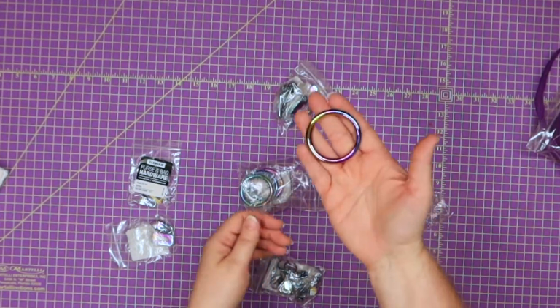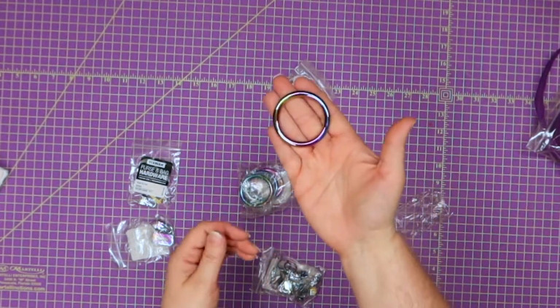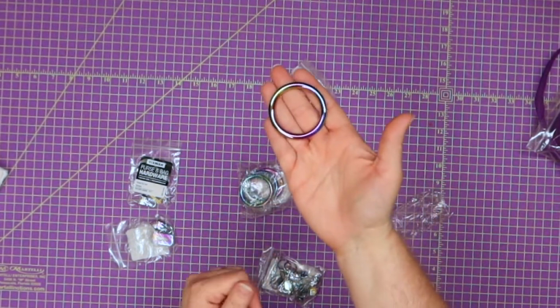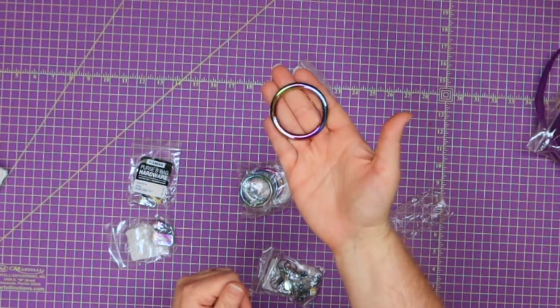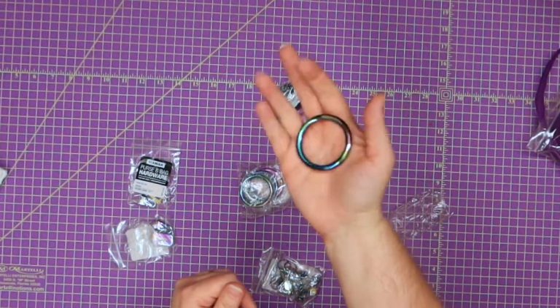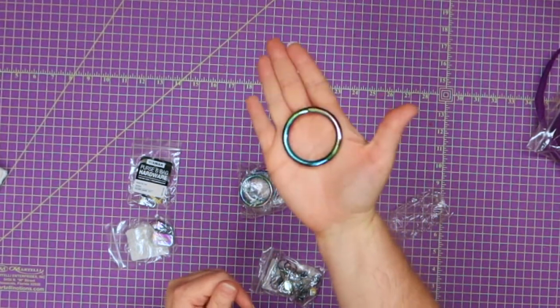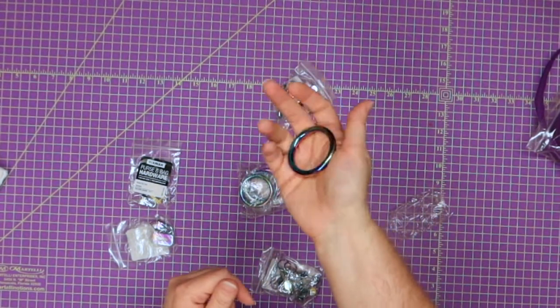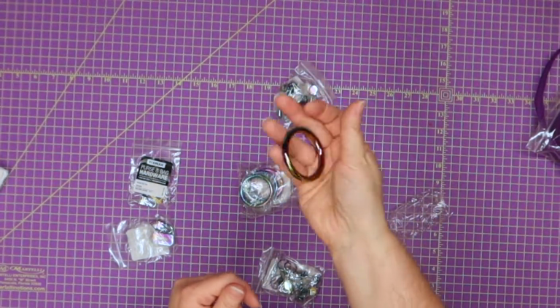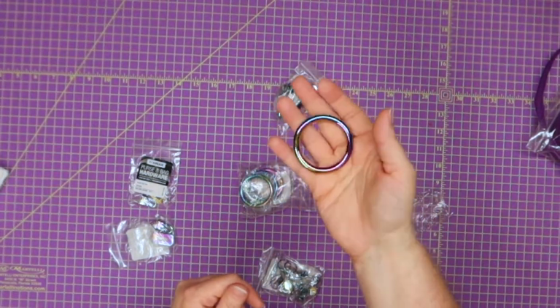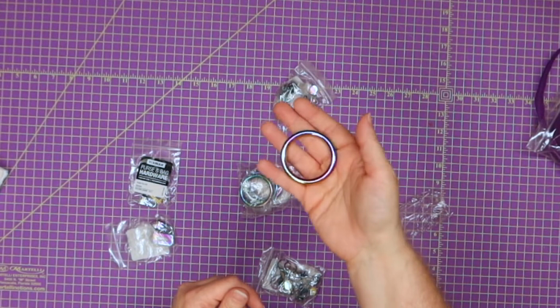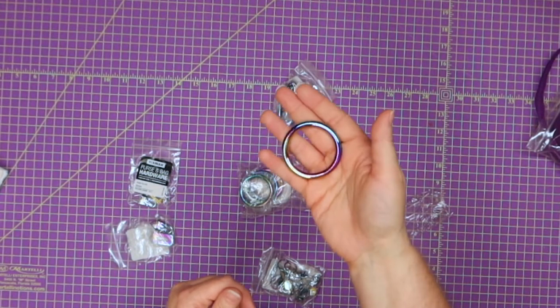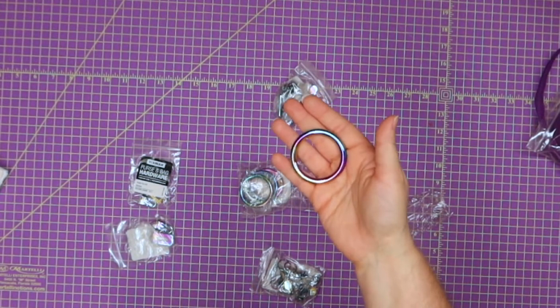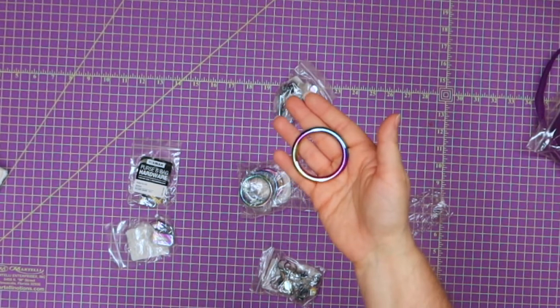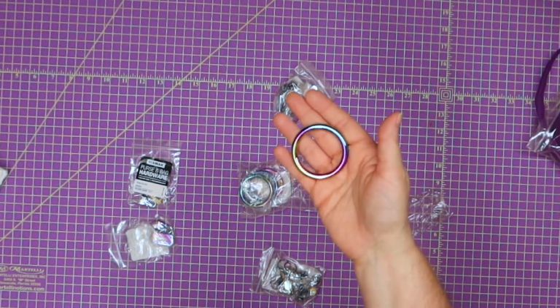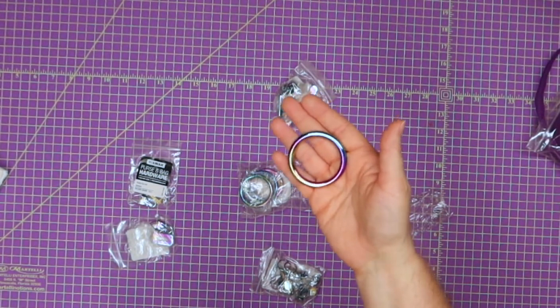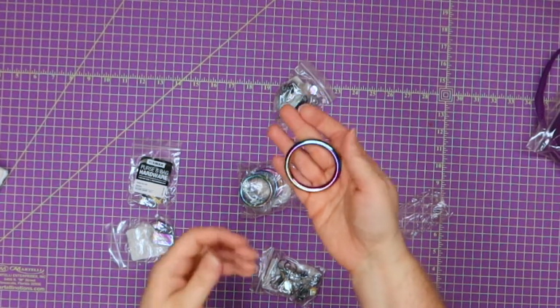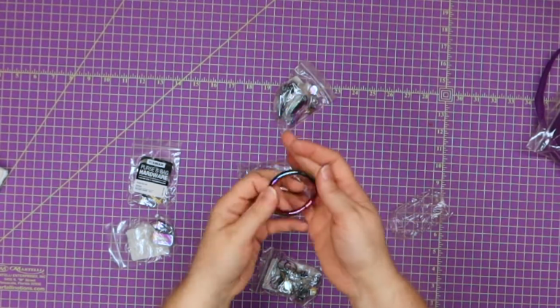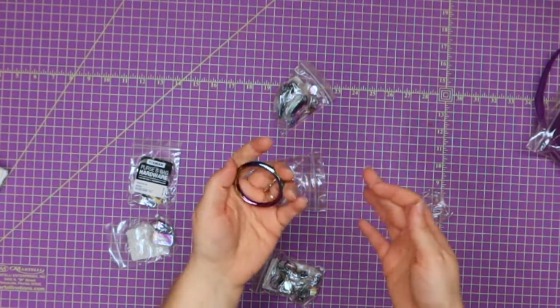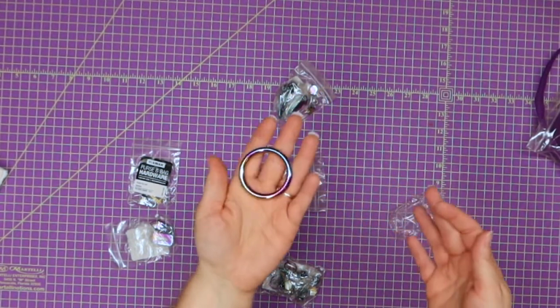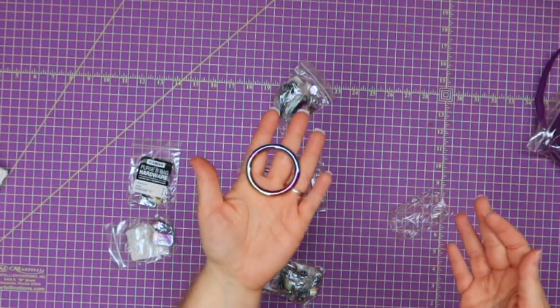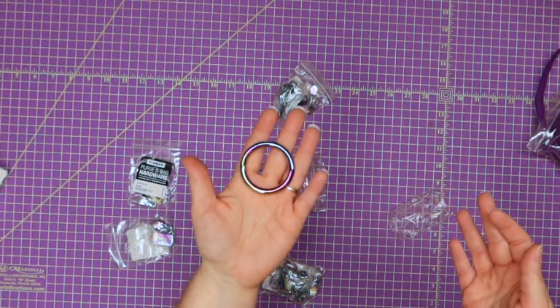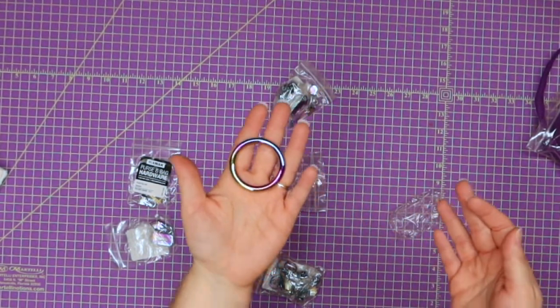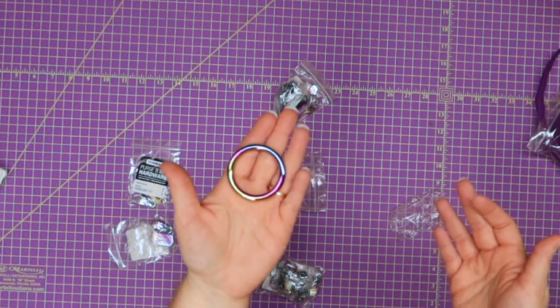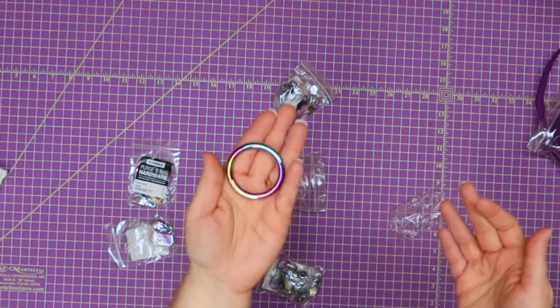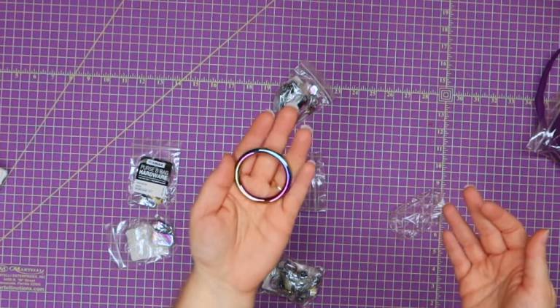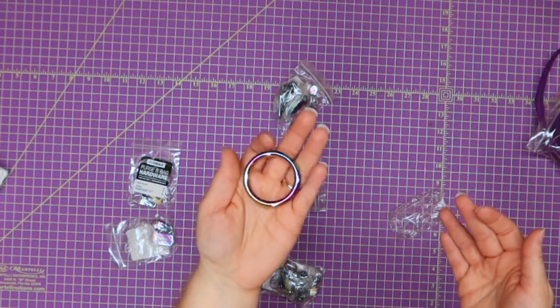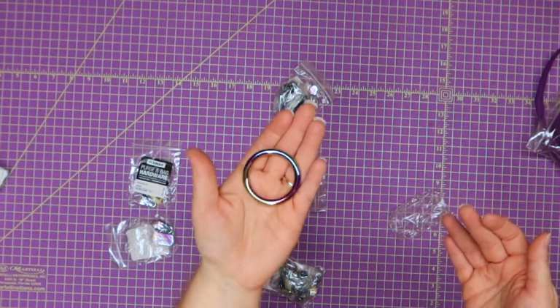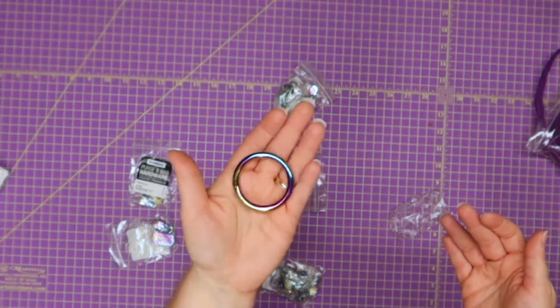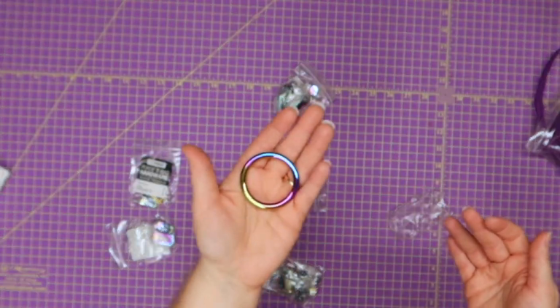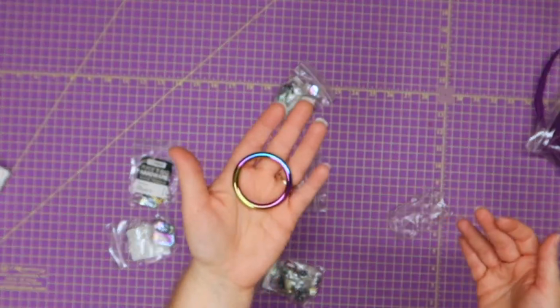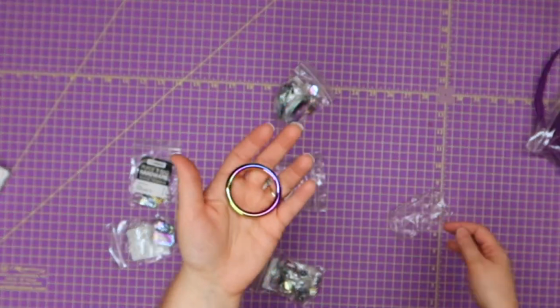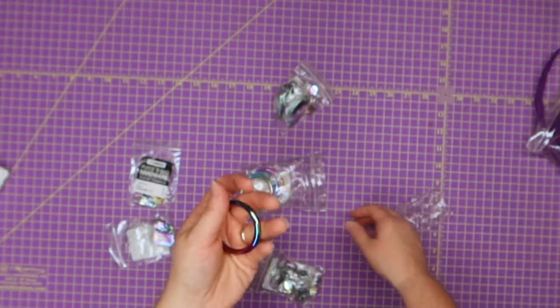I also grabbed some rainbow o-rings — these are one and a half inch — and for one it was $2.89. The quality and weight of this is really, really nice. I bought some two-inch o-rings from another seller and they were super light, but I really like the weight of these.